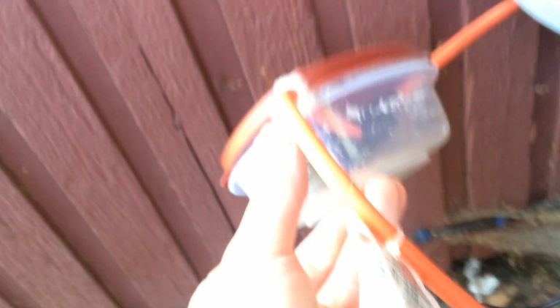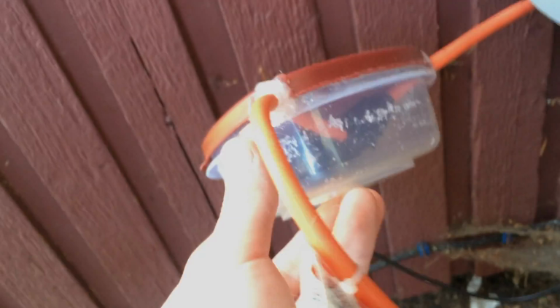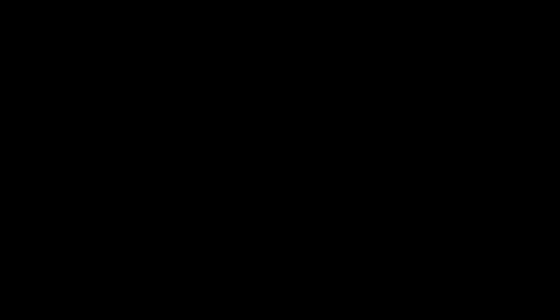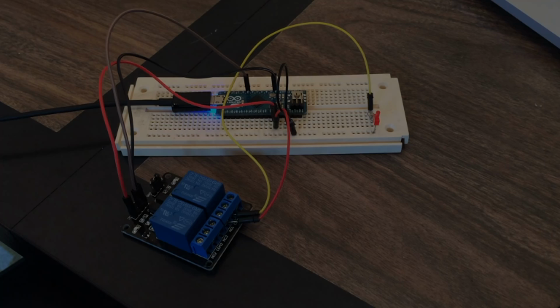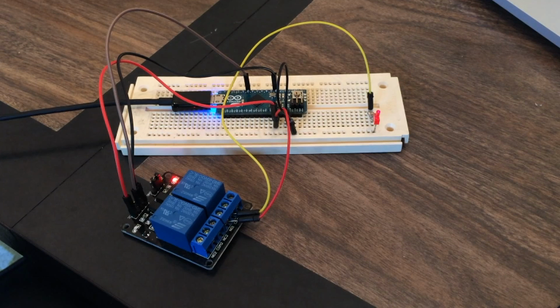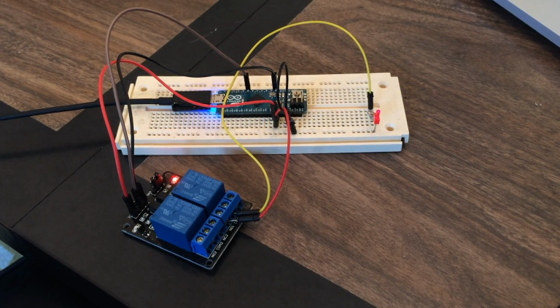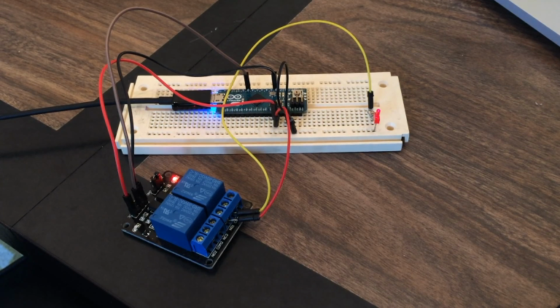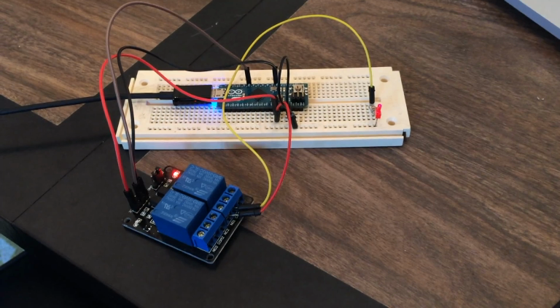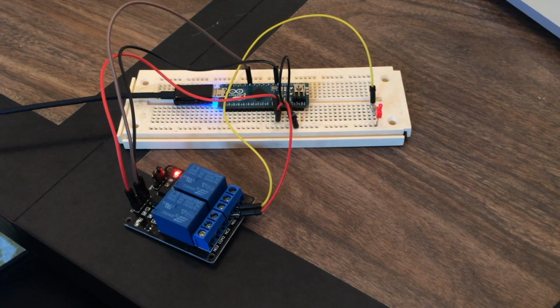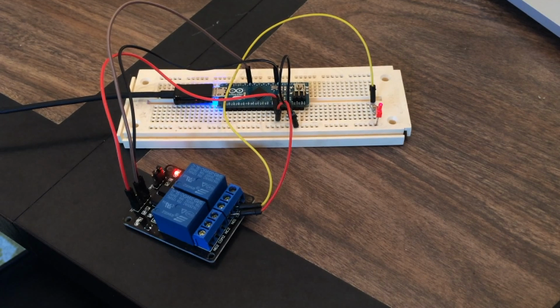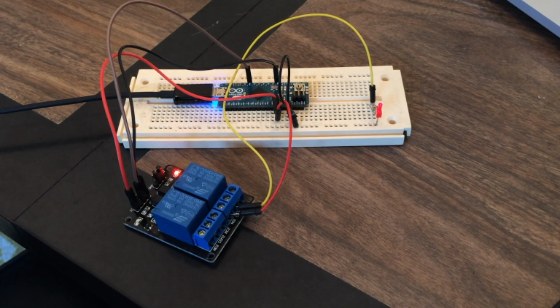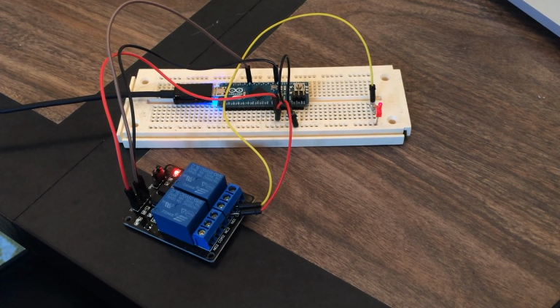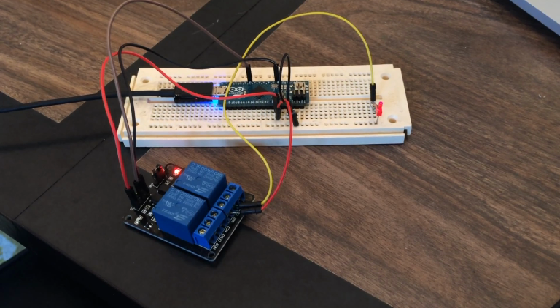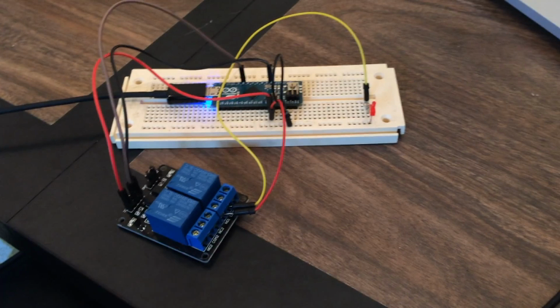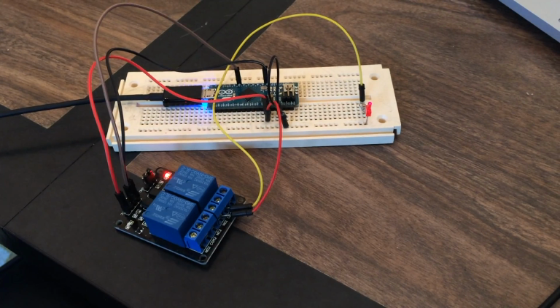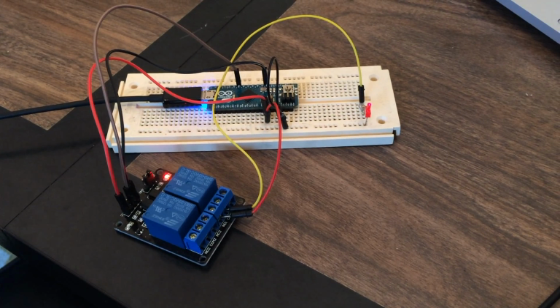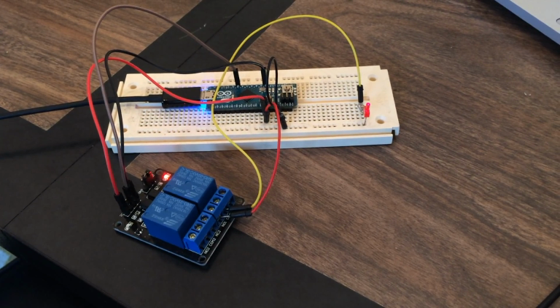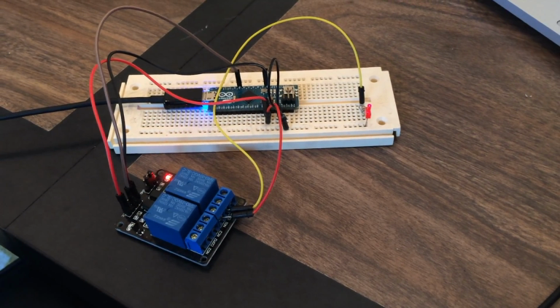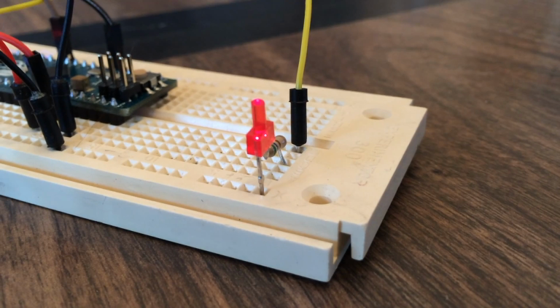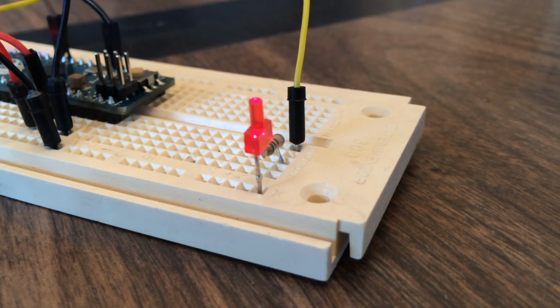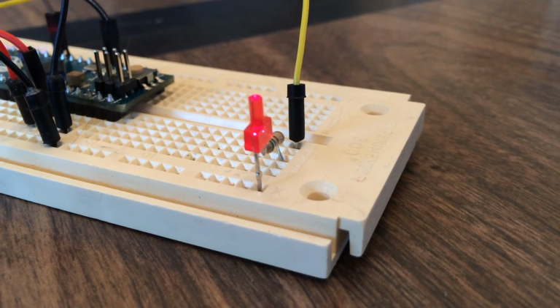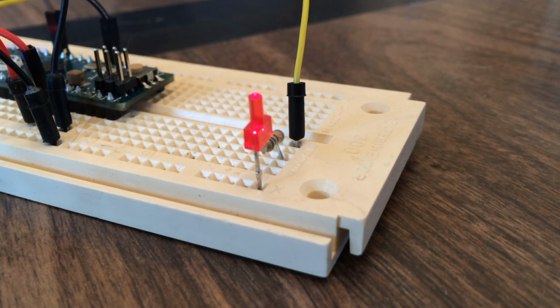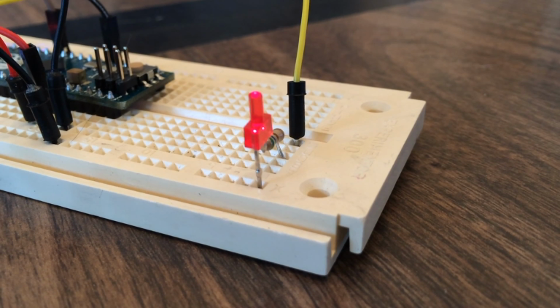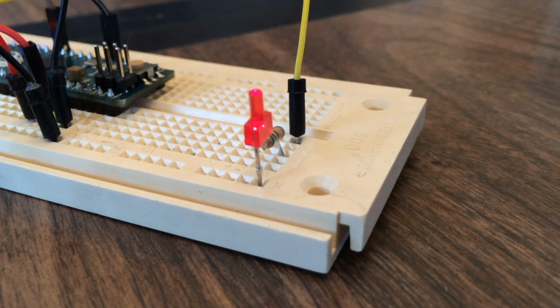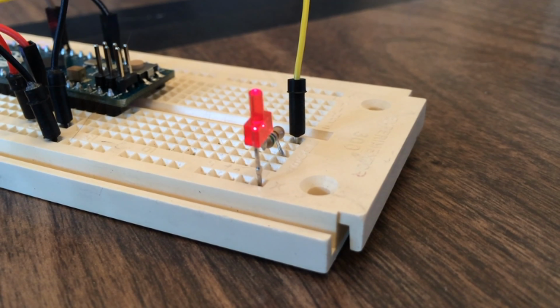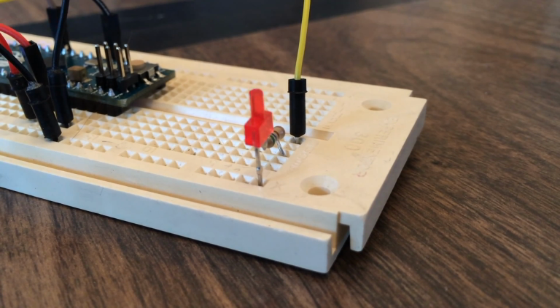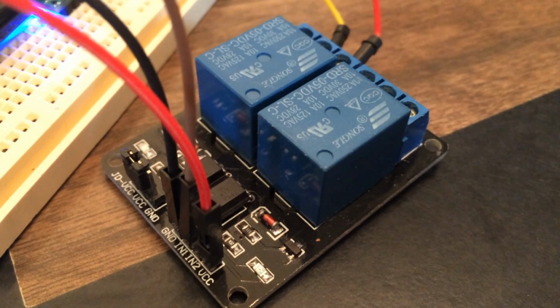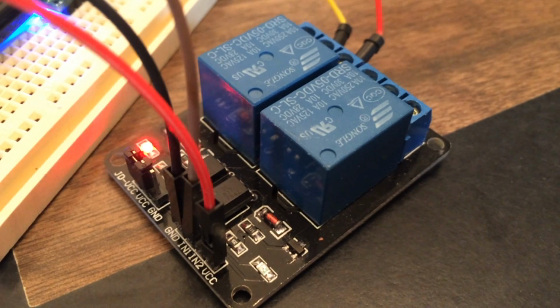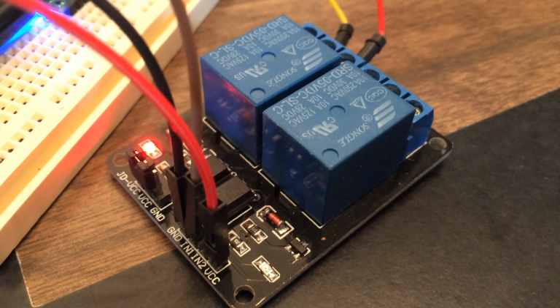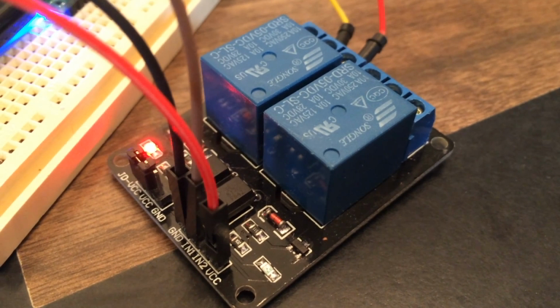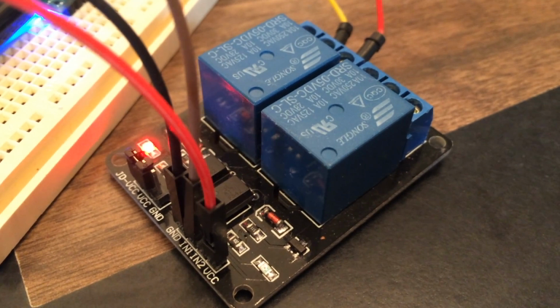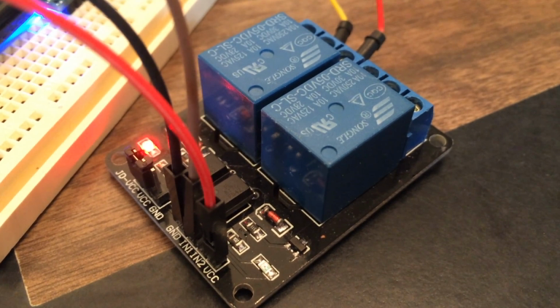I'll demonstrate just how simple the circuit is on a breadboard using the LED to represent the pump. You'll notice that periodically the LED will turn off and then back on.